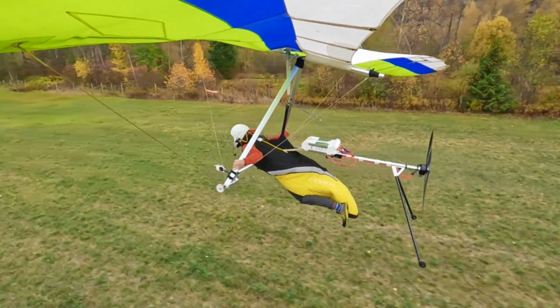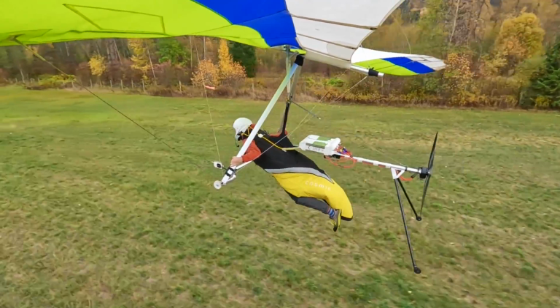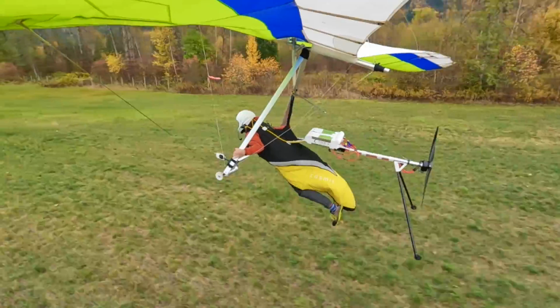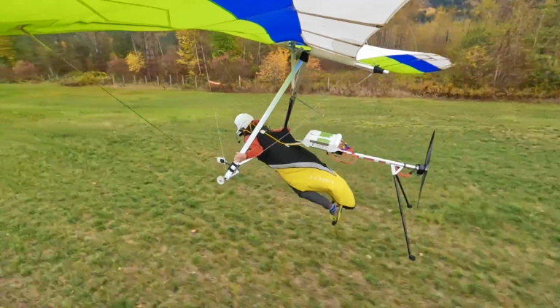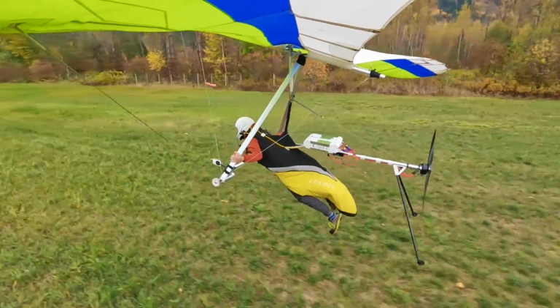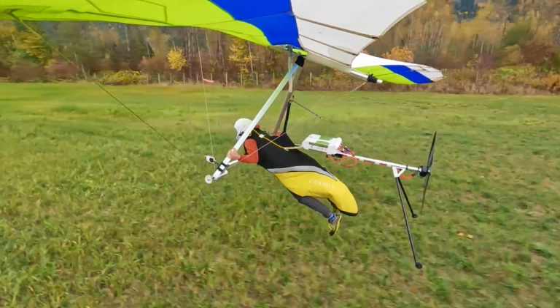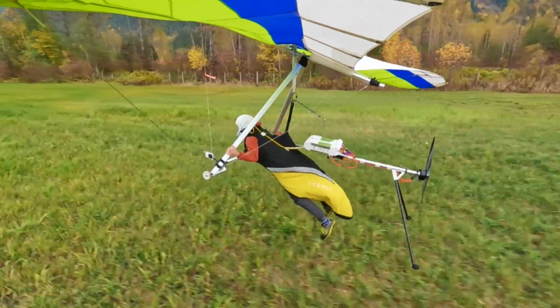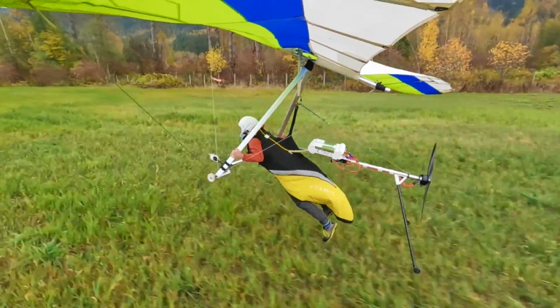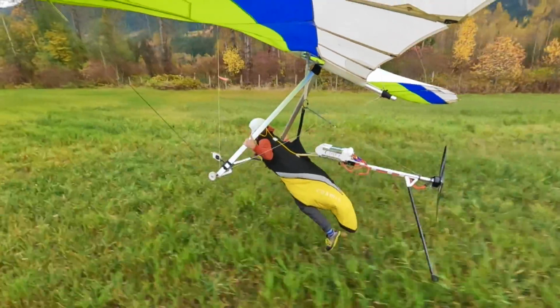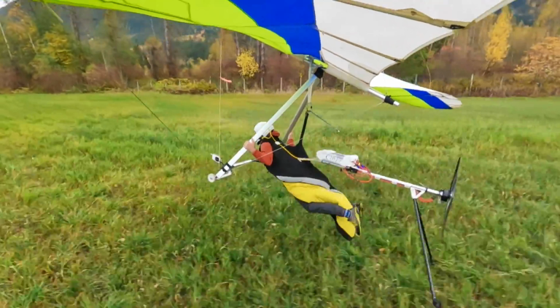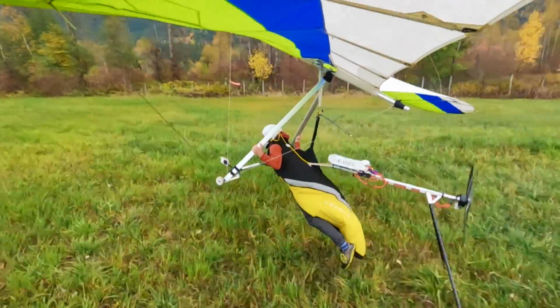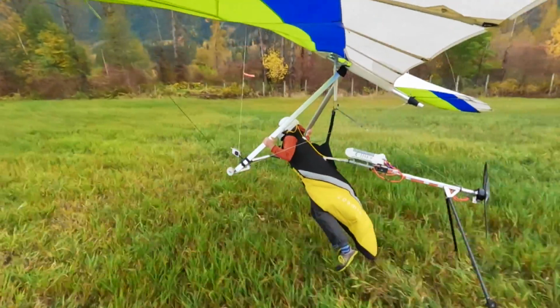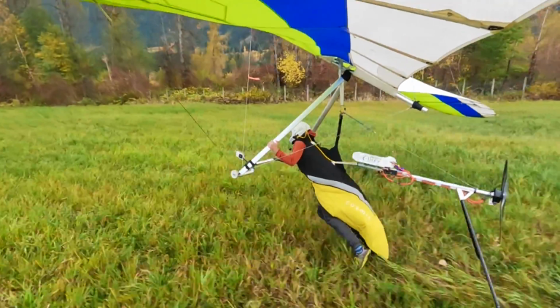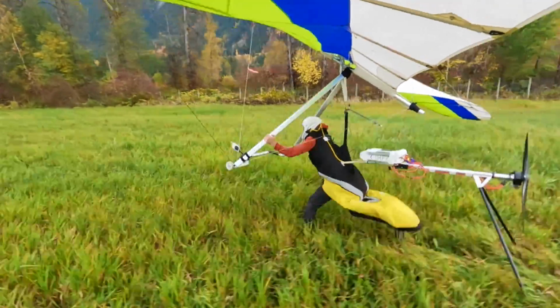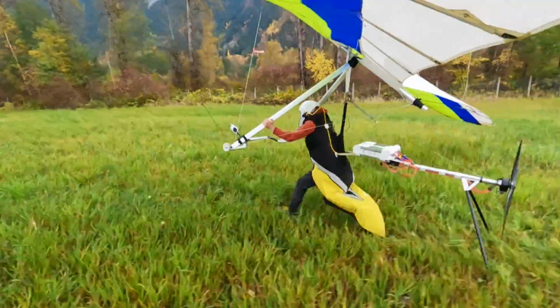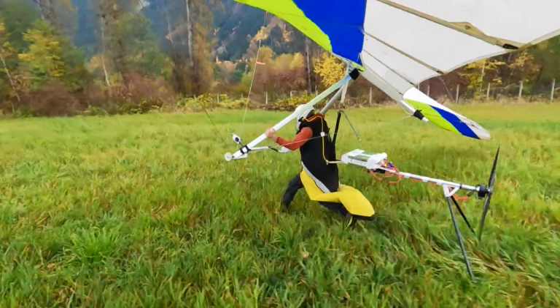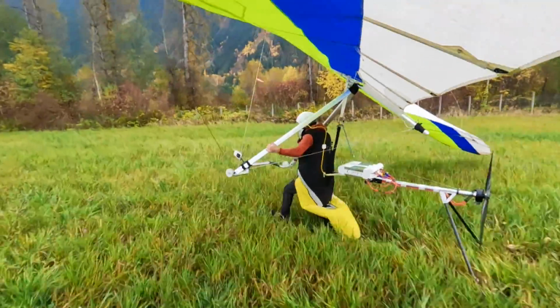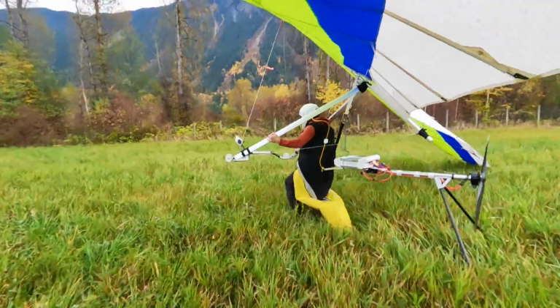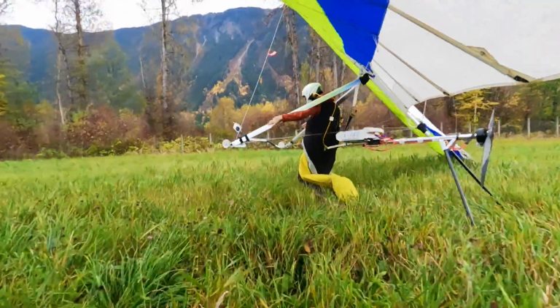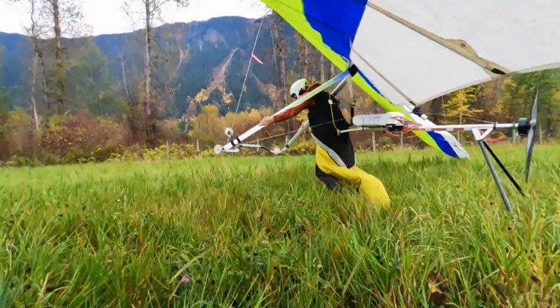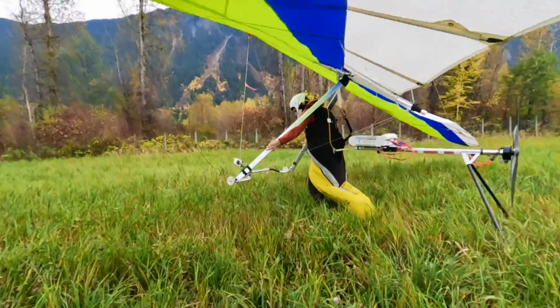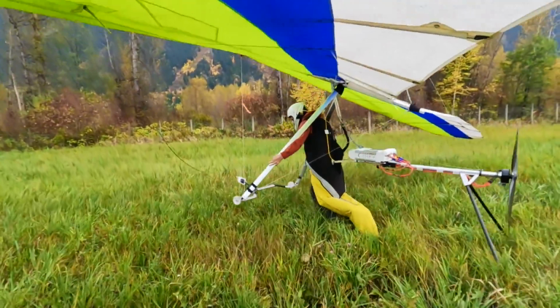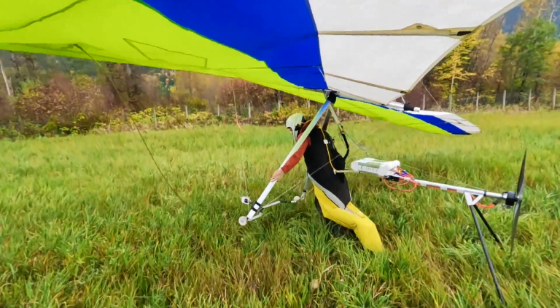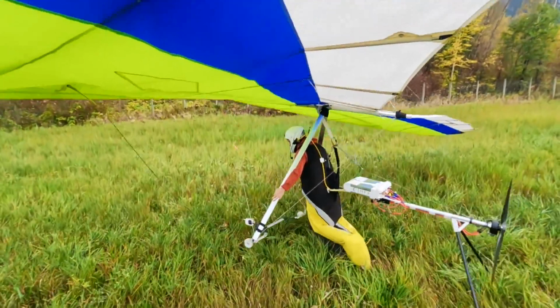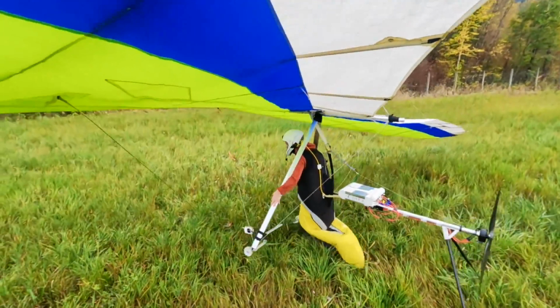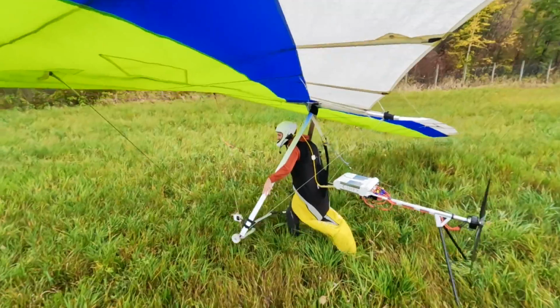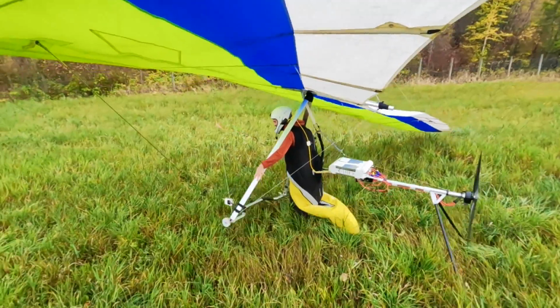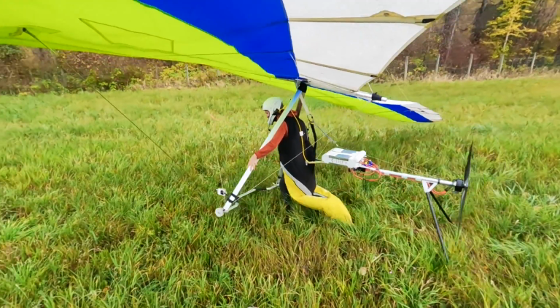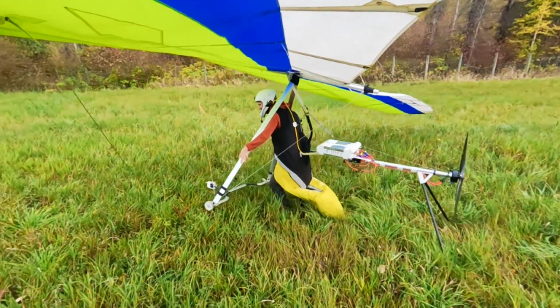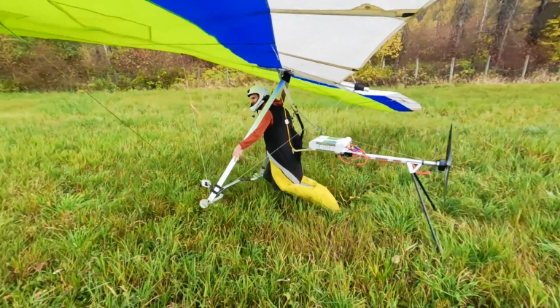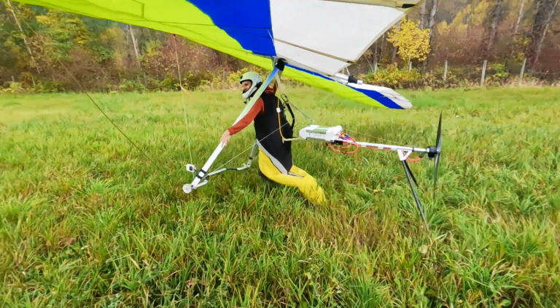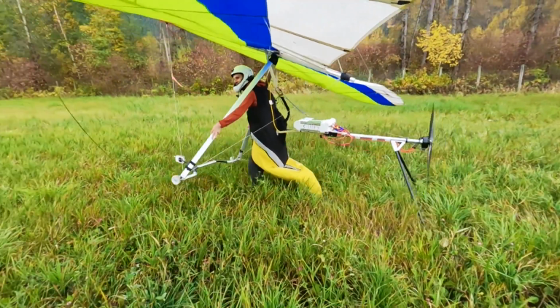I'm using the system with the mouth throttle, which I like very much because it keeps my hands free to control the glider and lets me kill power at any time. This is especially important if you suddenly need to abort a bad takeoff. There is also an emergency kill switch on your shoulder, just in case.